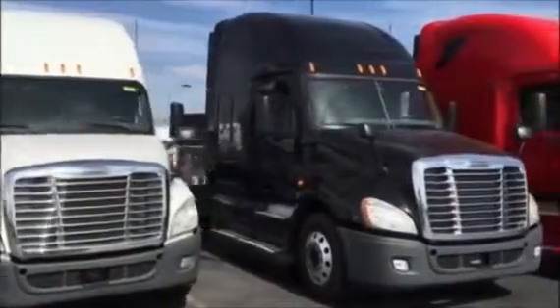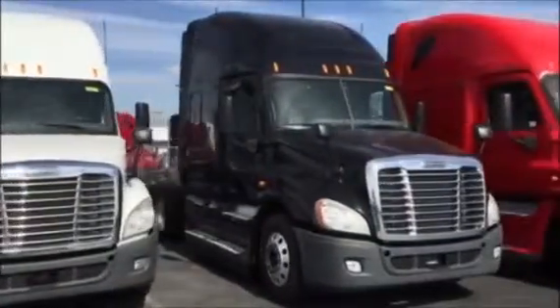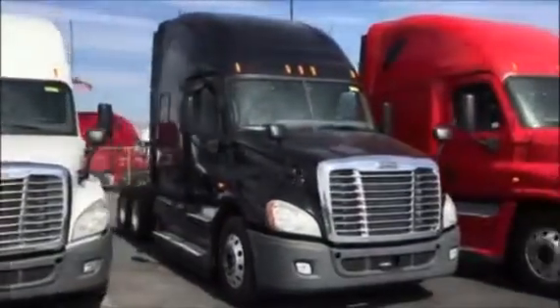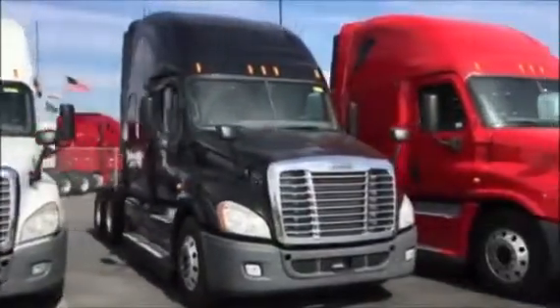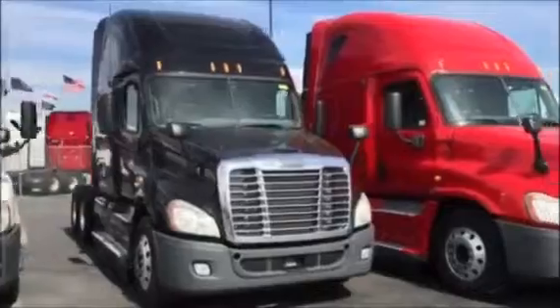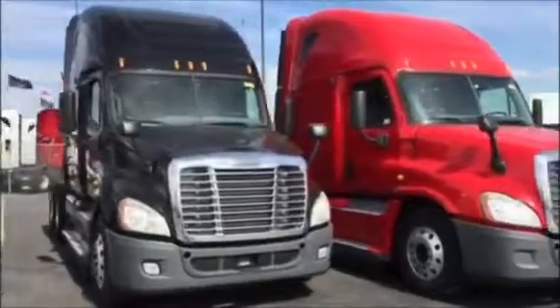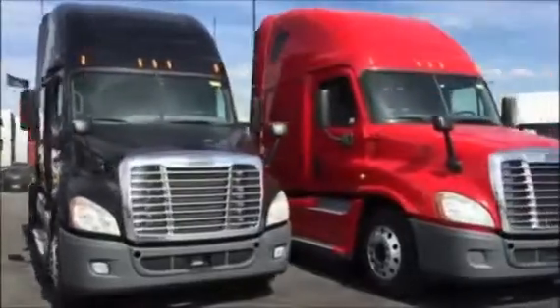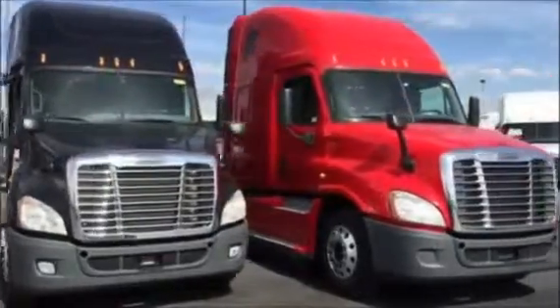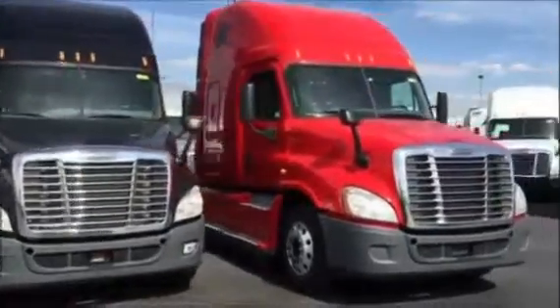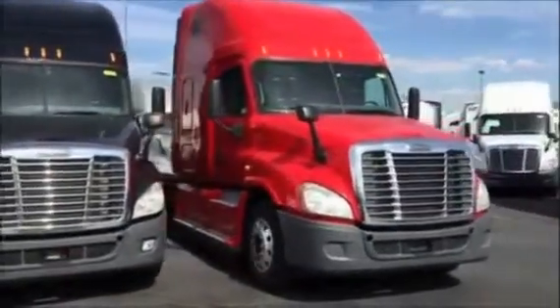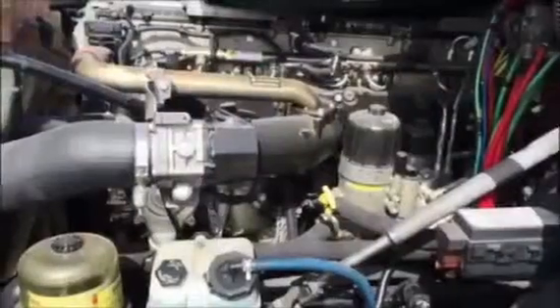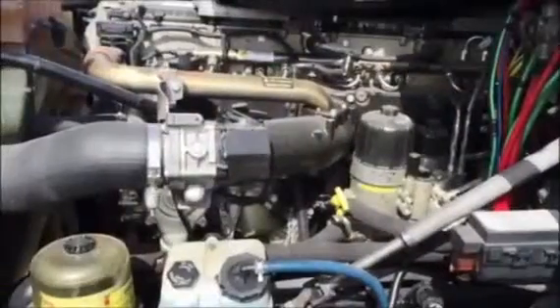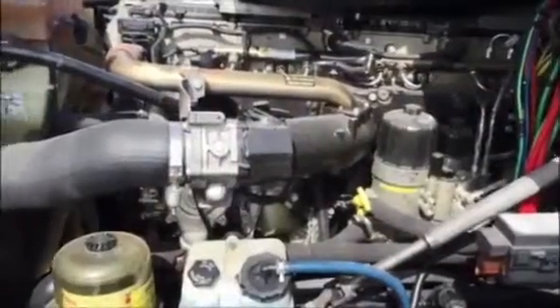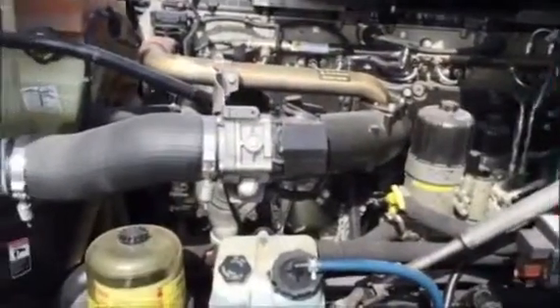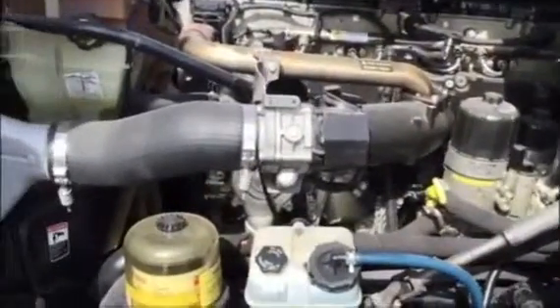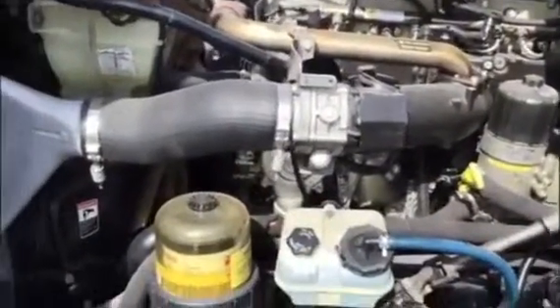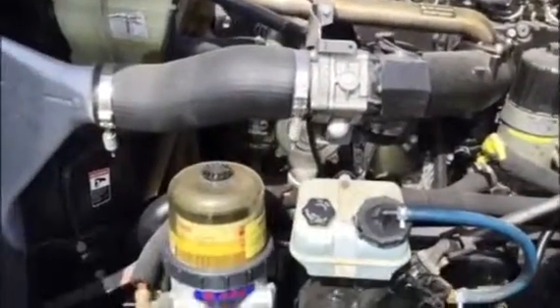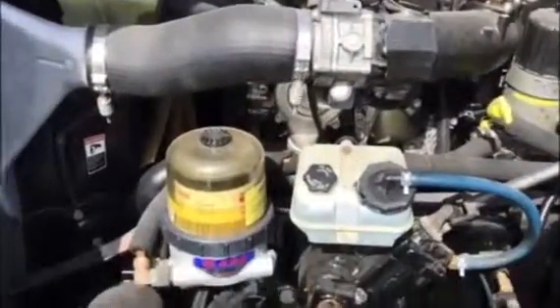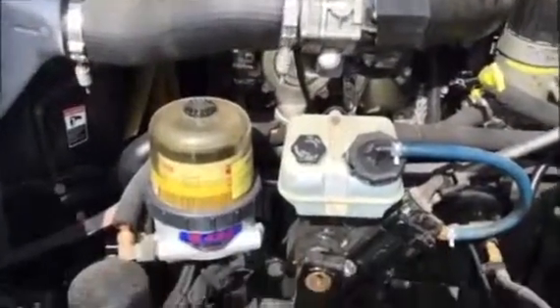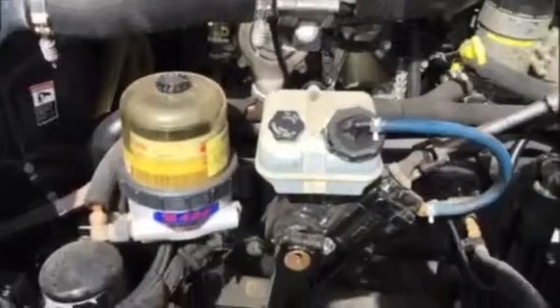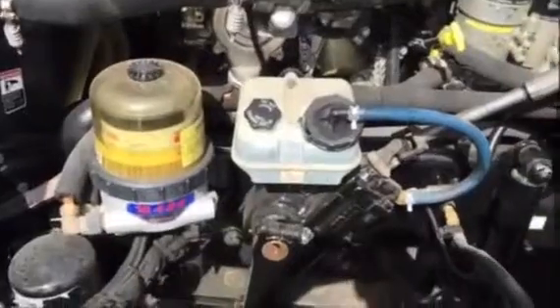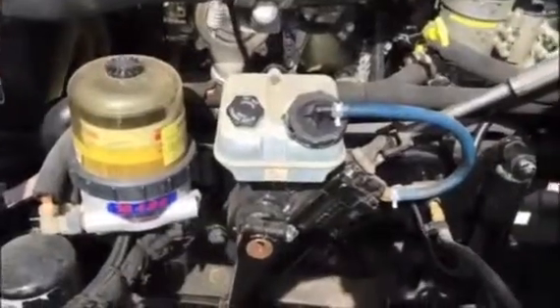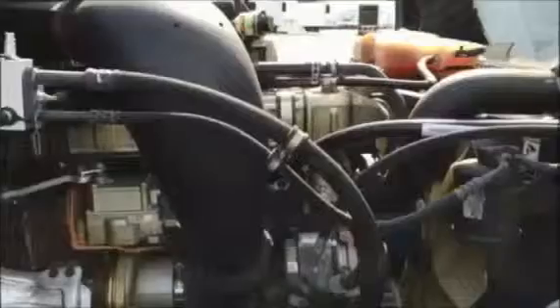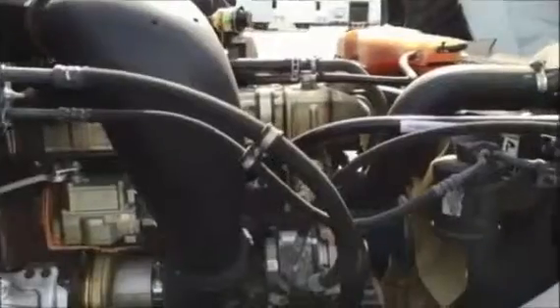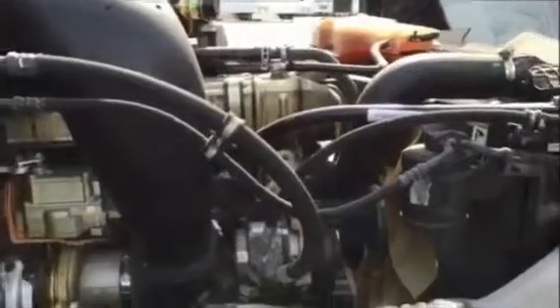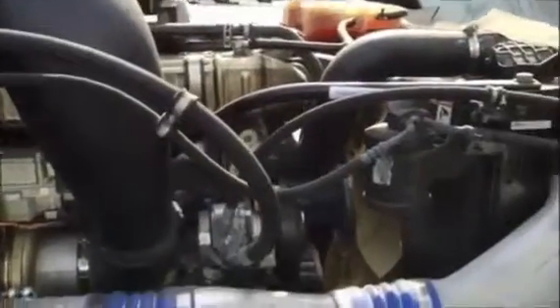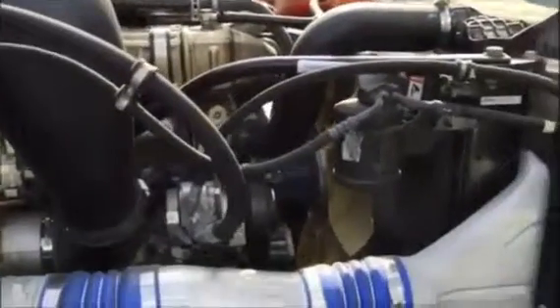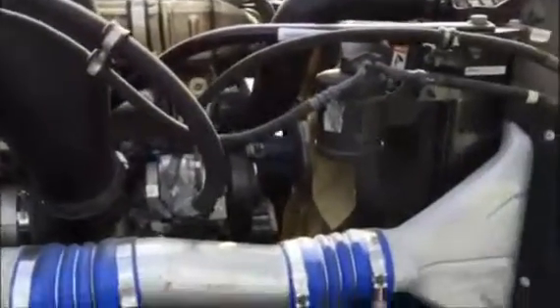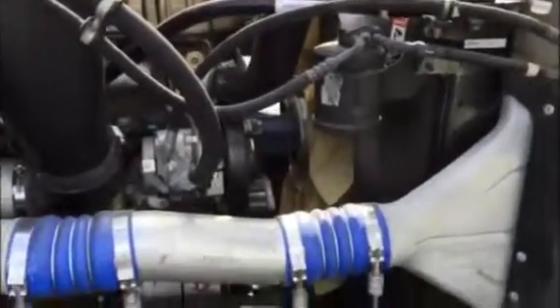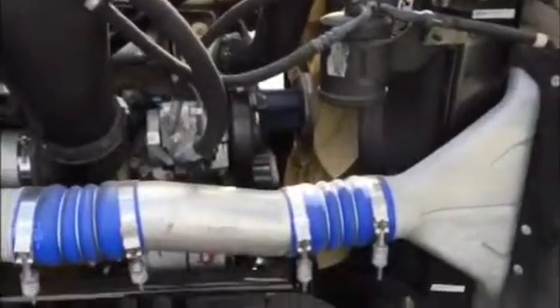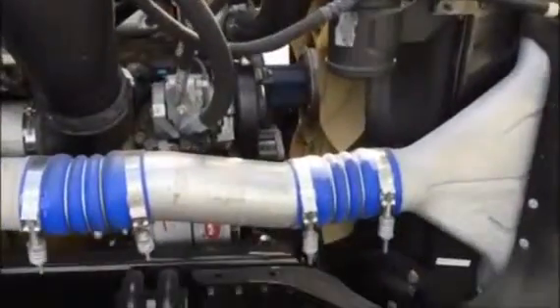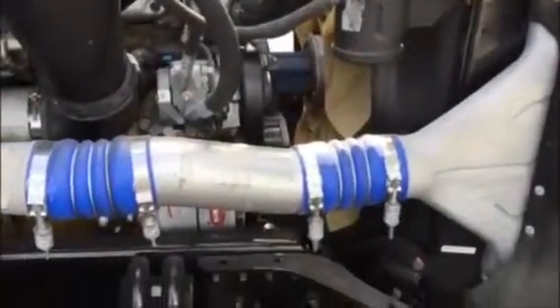These trucks have been dyno tested and you will get the remainder of the factory Detroit 5-year, 500,000-mile warranty, zero deductible.